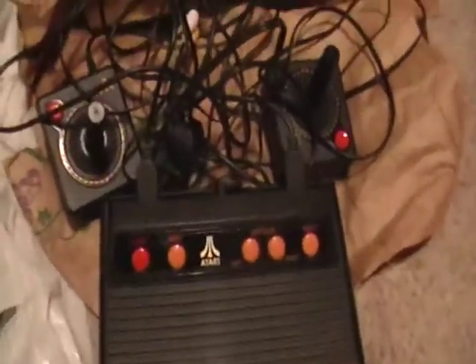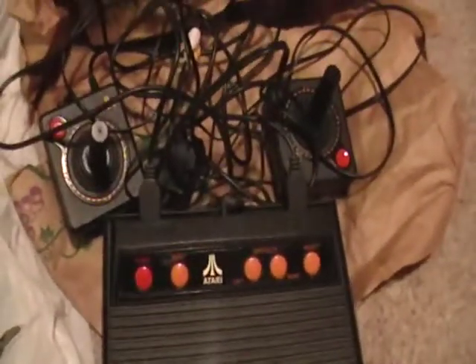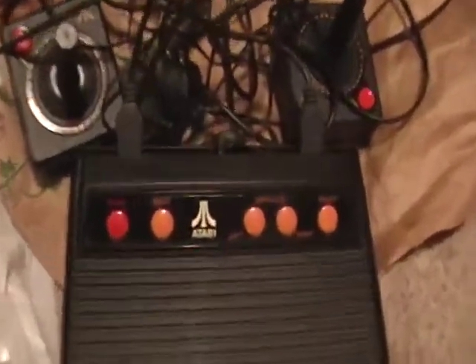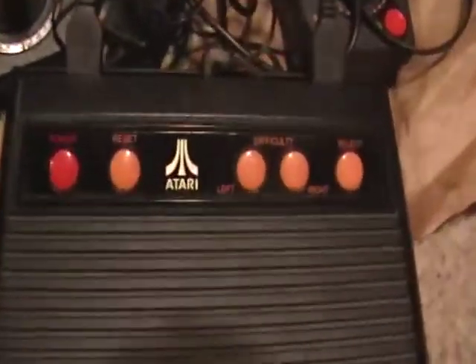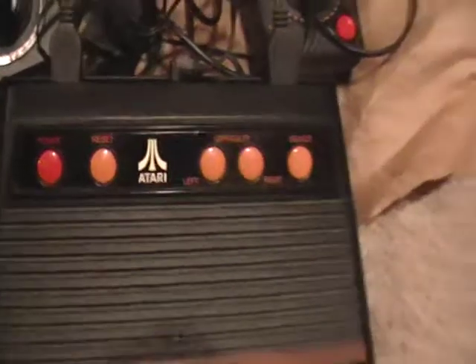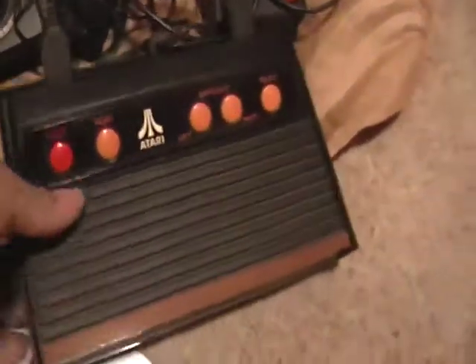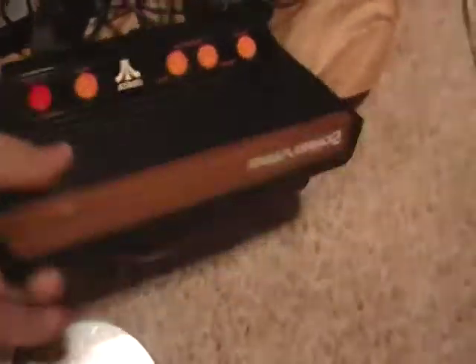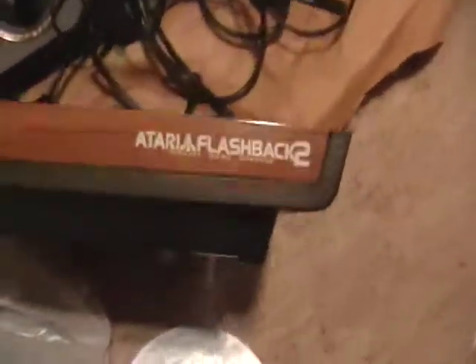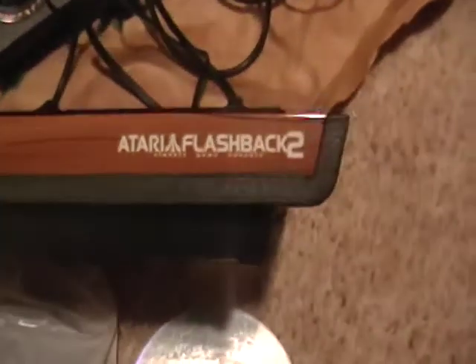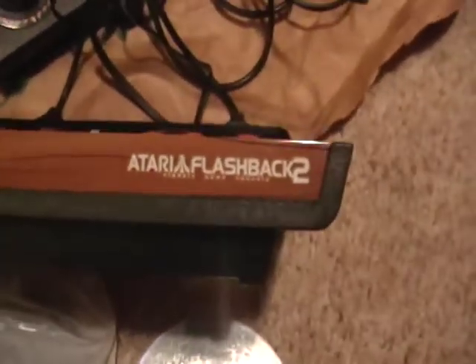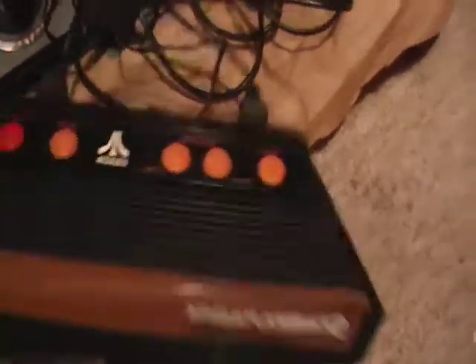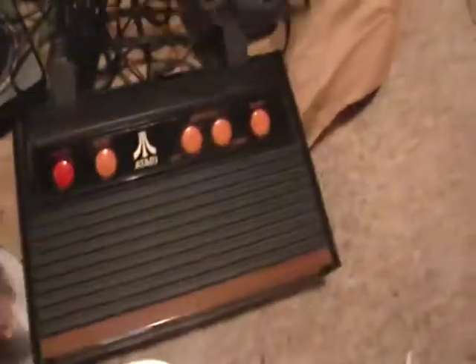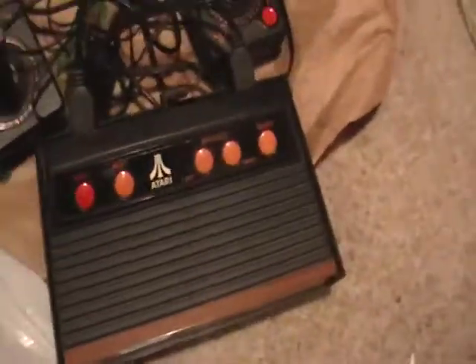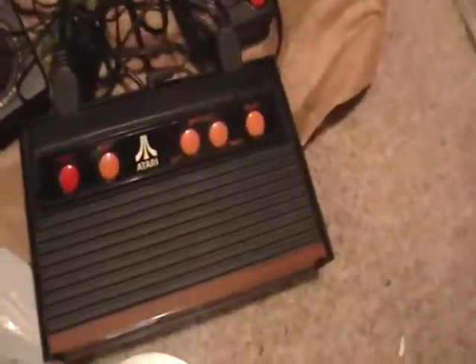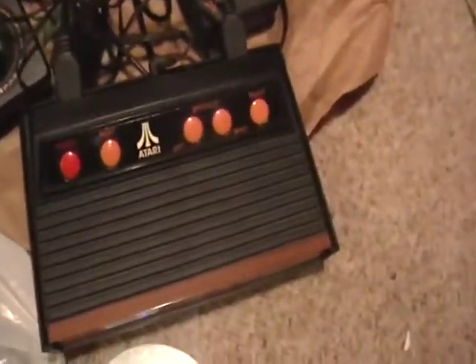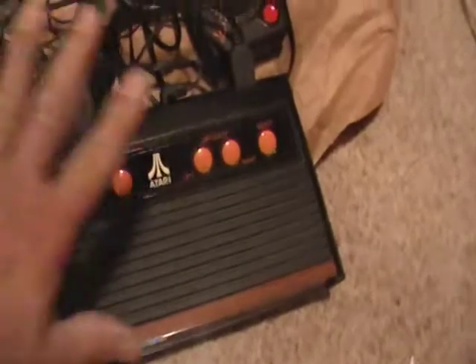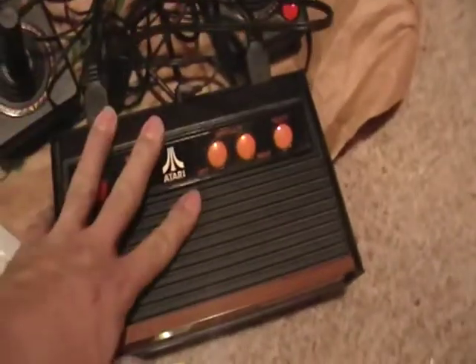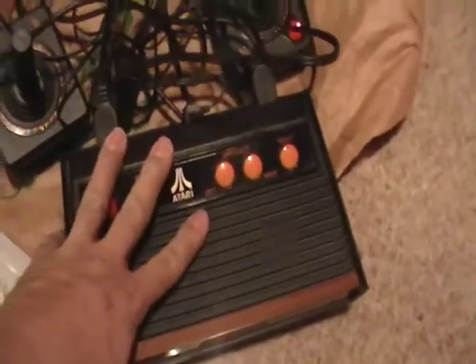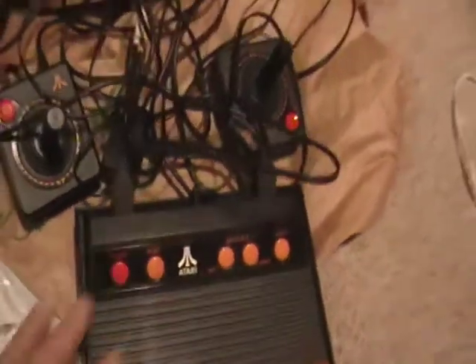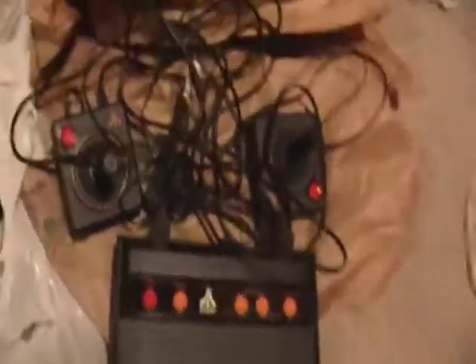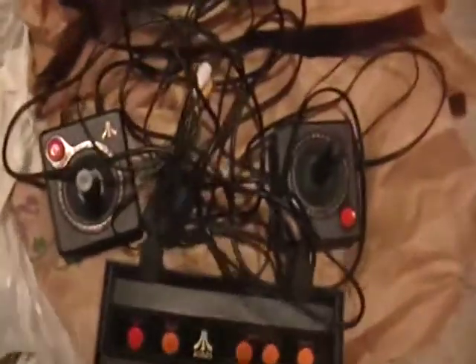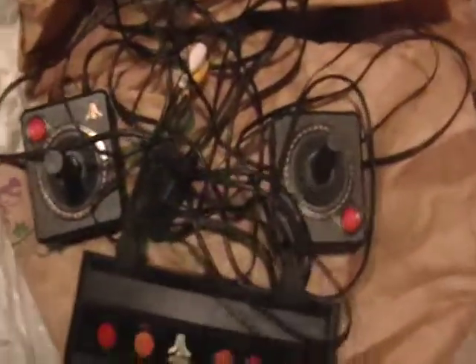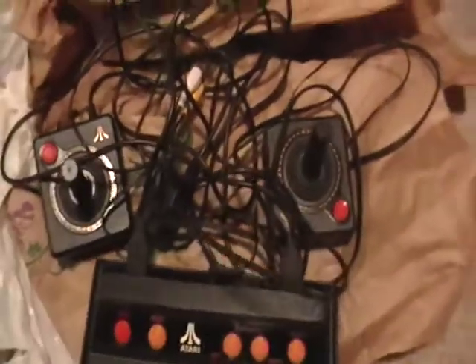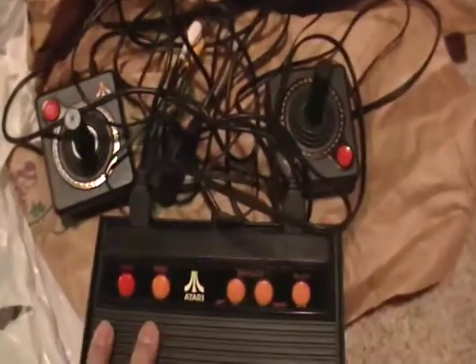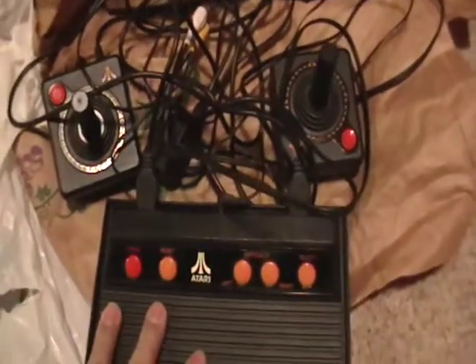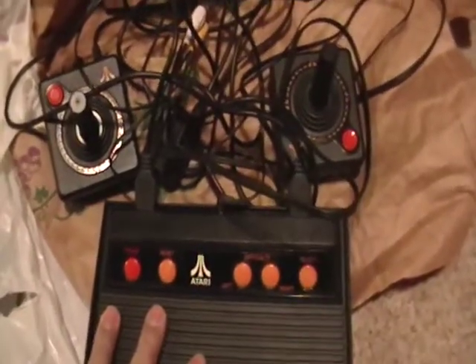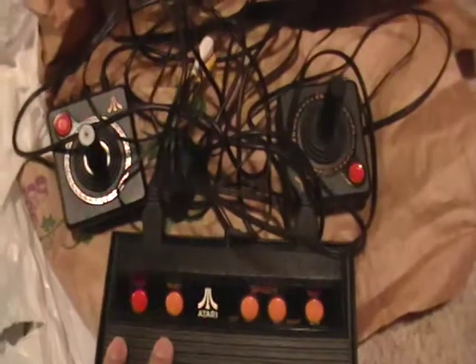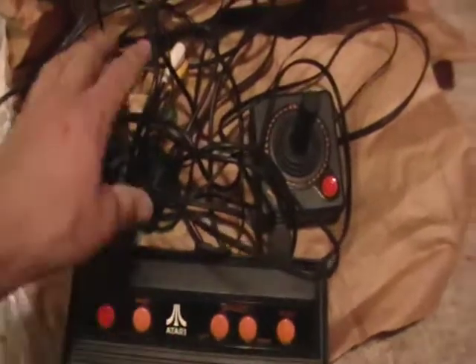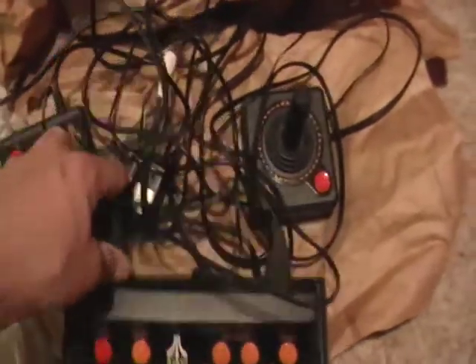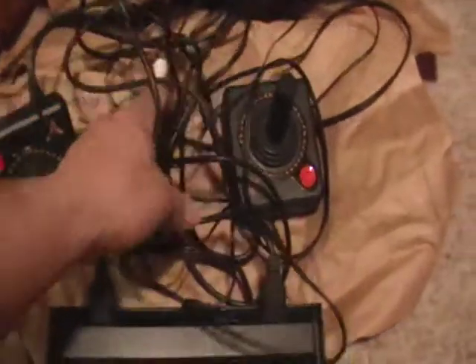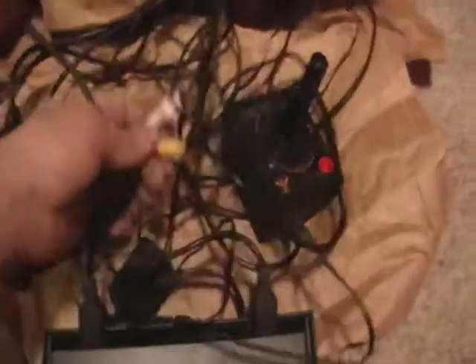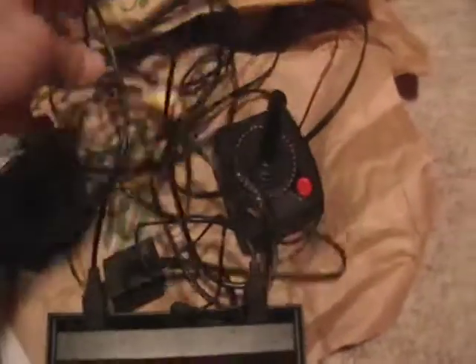This is an Atari. It's an Atari Flashback 2 that has all these games in it. I tried this — this still works. So what I want to do is give this away to one of my subscribers. It comes with the cords, audio, video, everything.